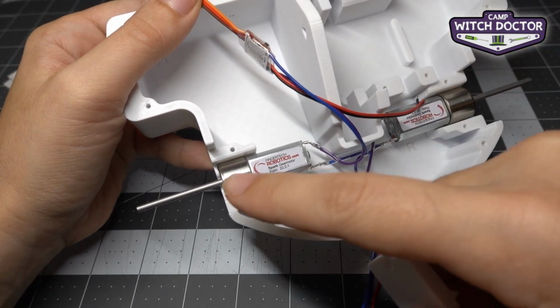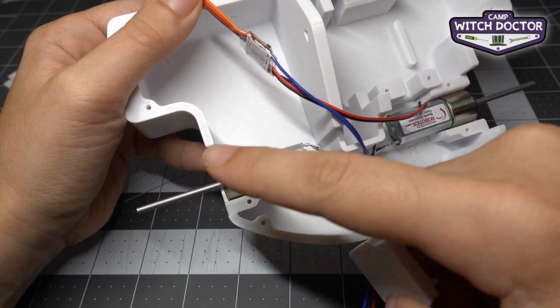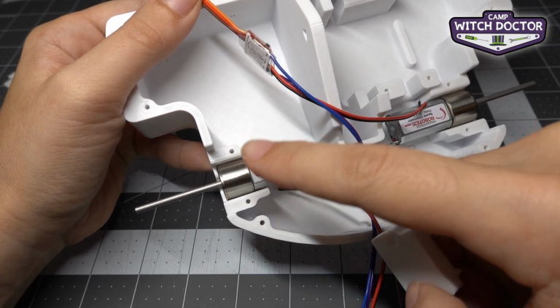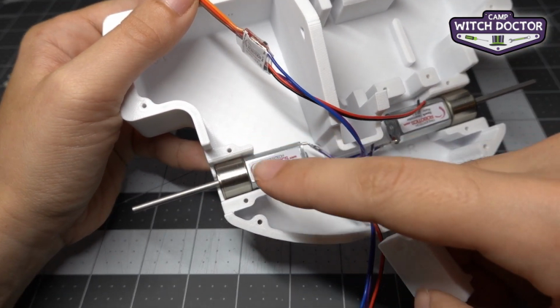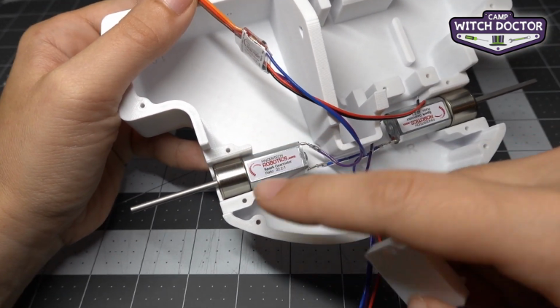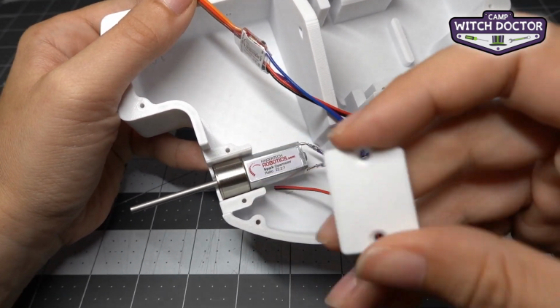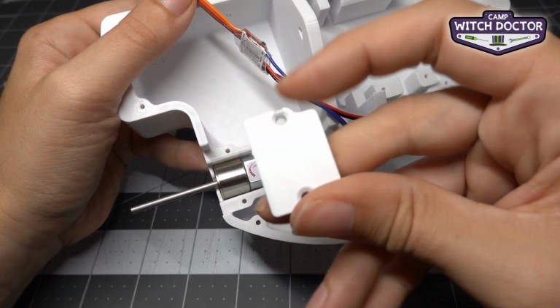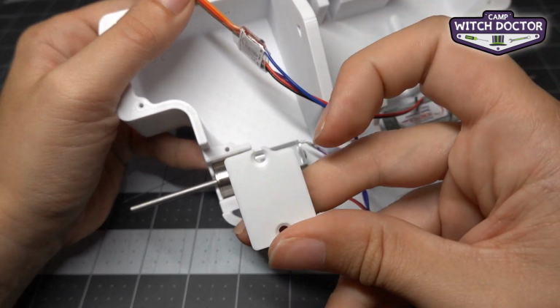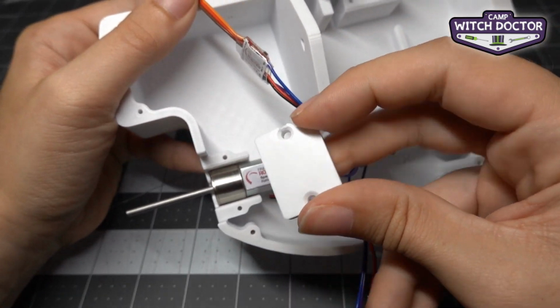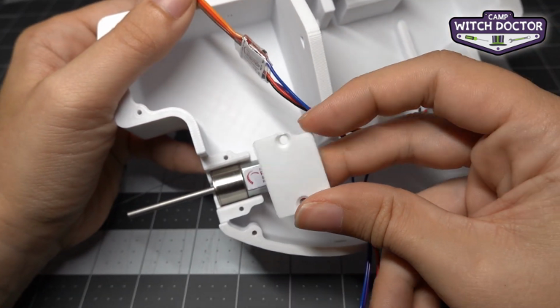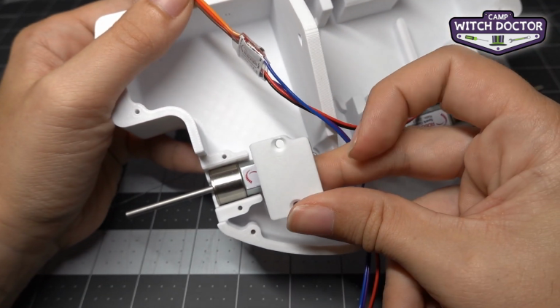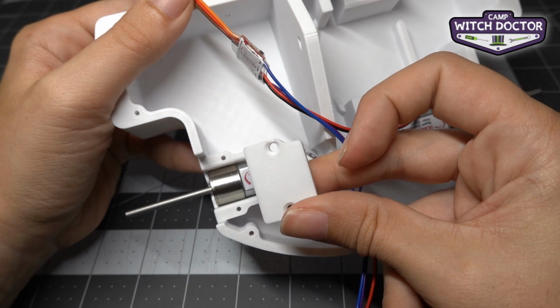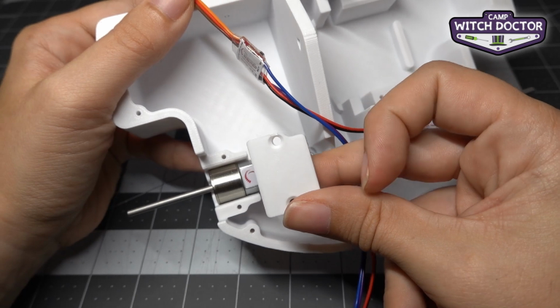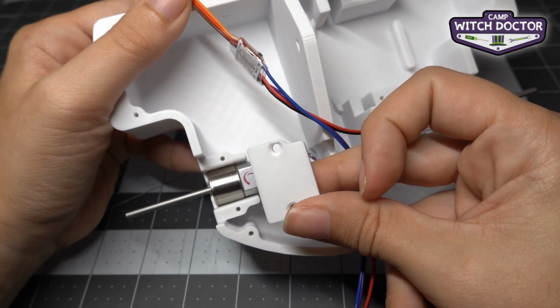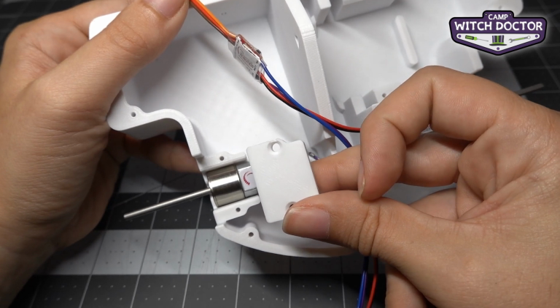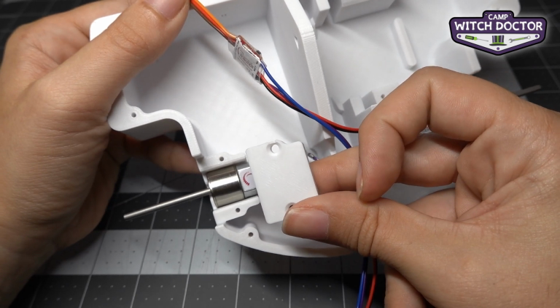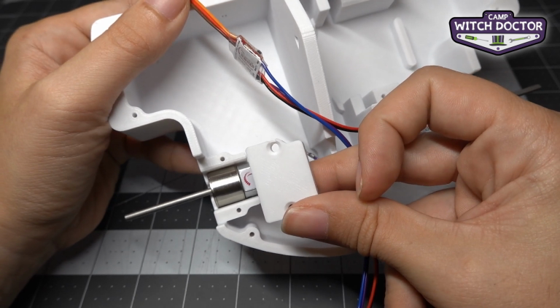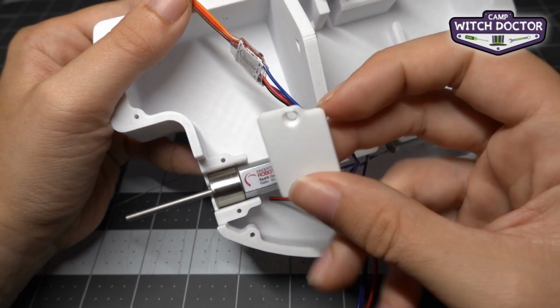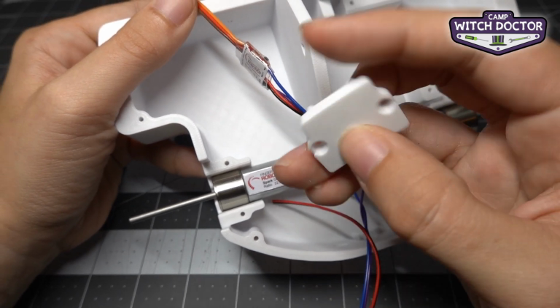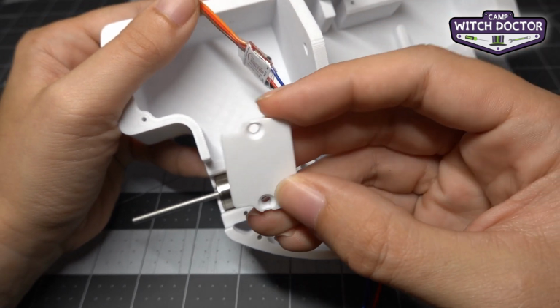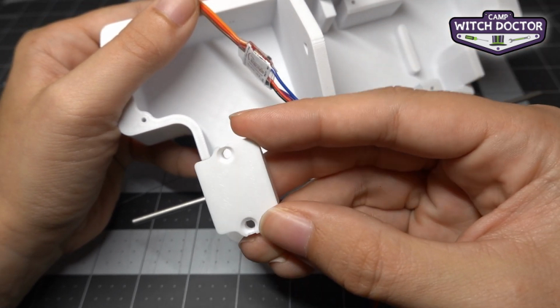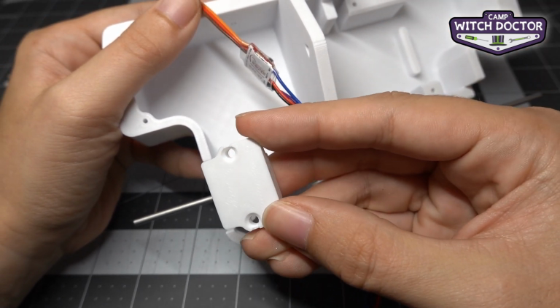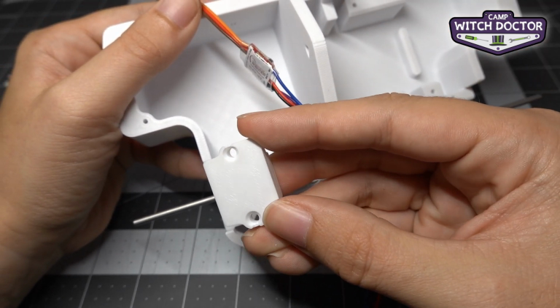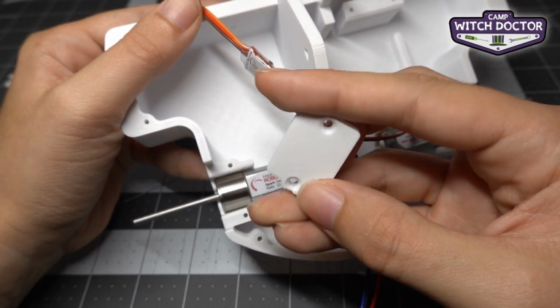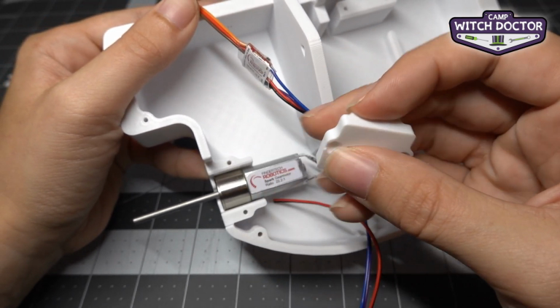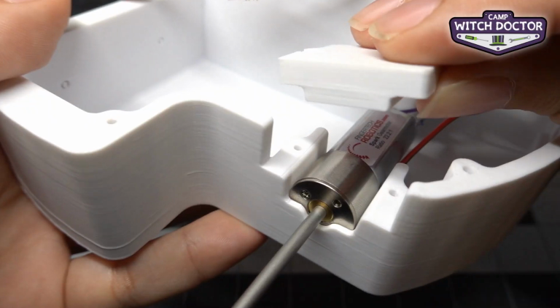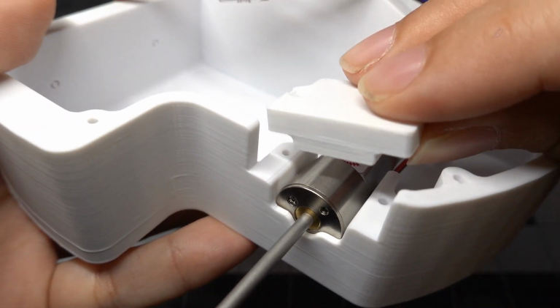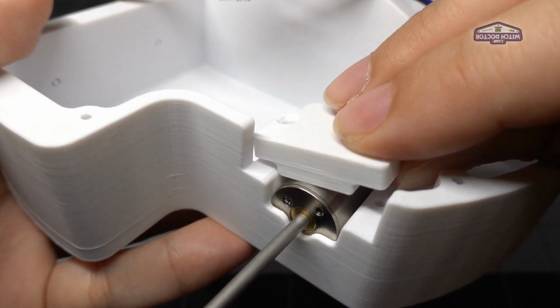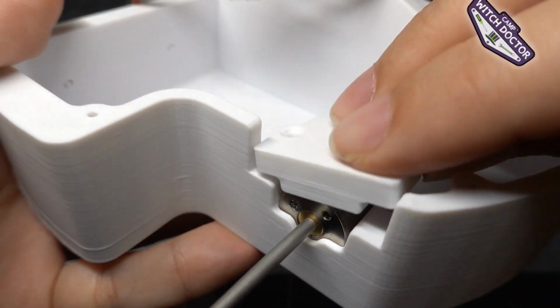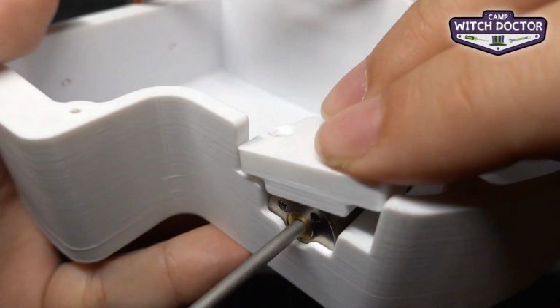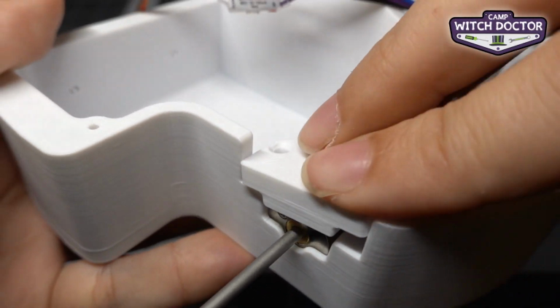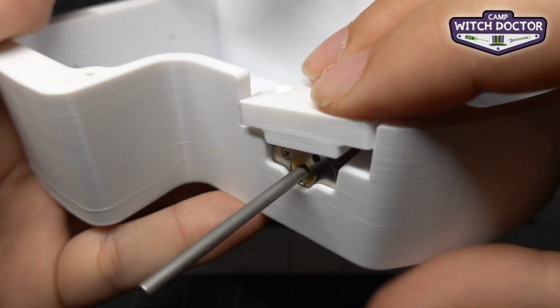Now there's a shape to the motor clamp, and you'll see that it matches this shape on the chassis, so make sure to match those when you're installing it. We don't want to put it in backwards like this. I'm going to go ahead and just place it over the motor.